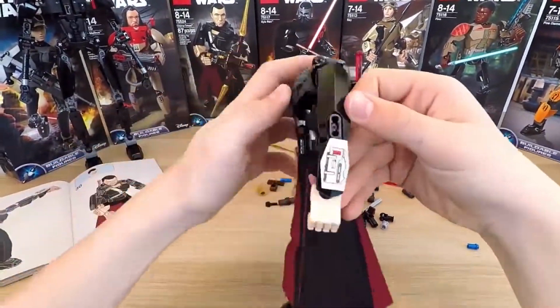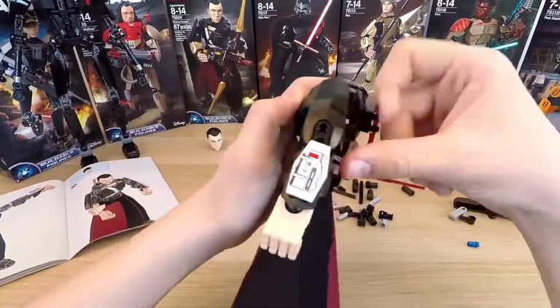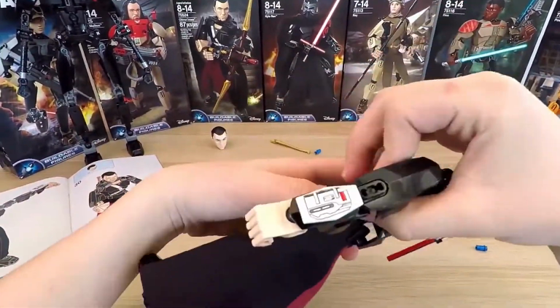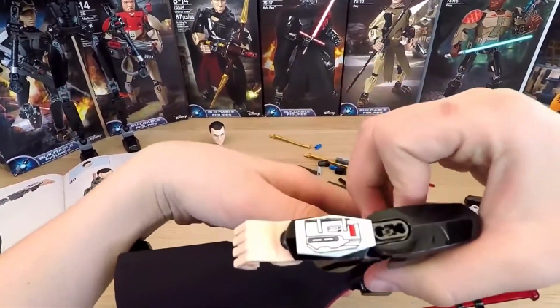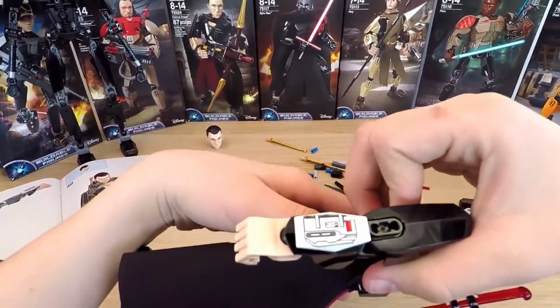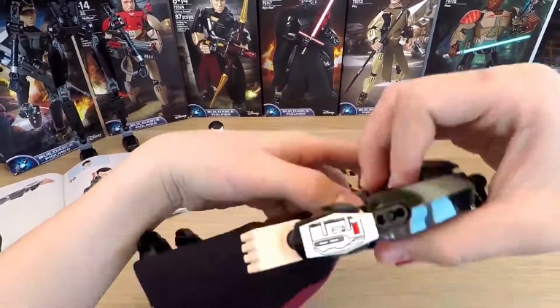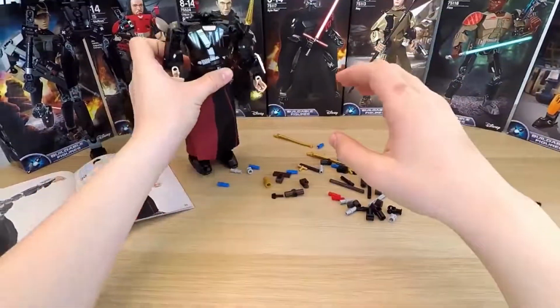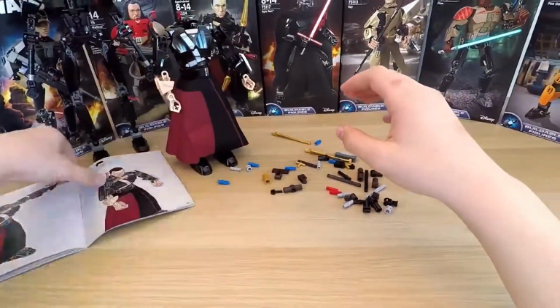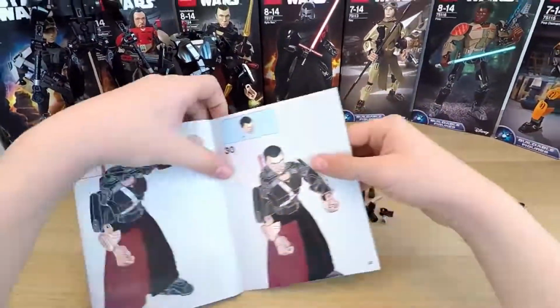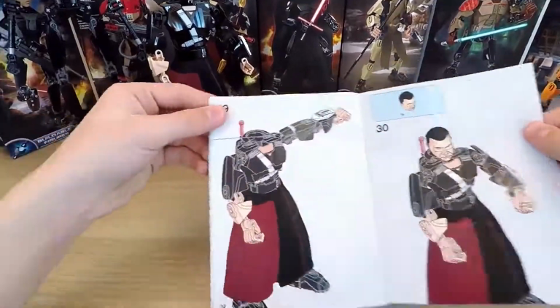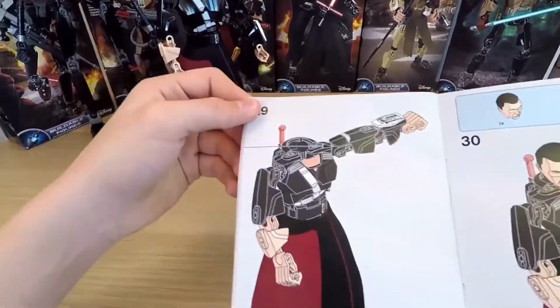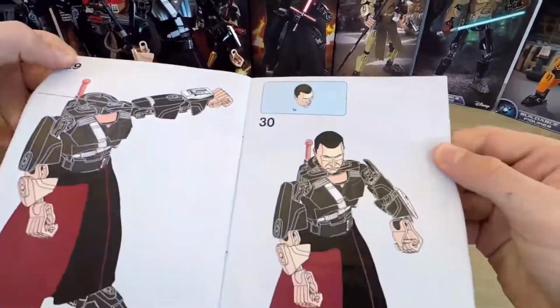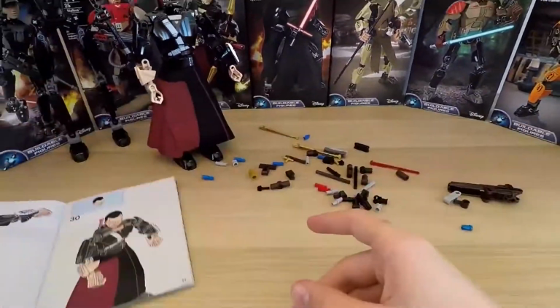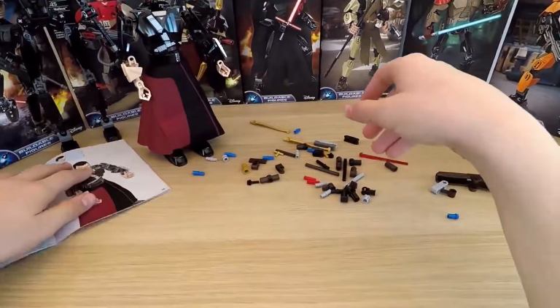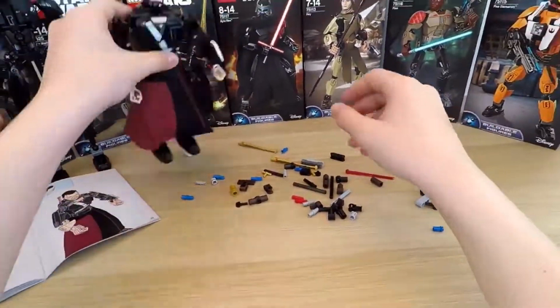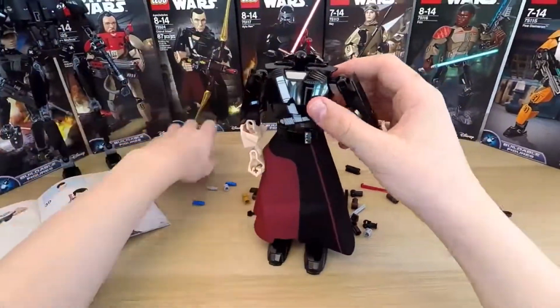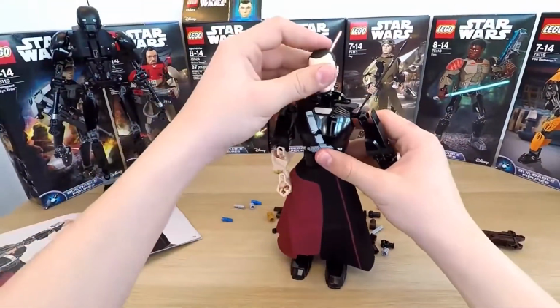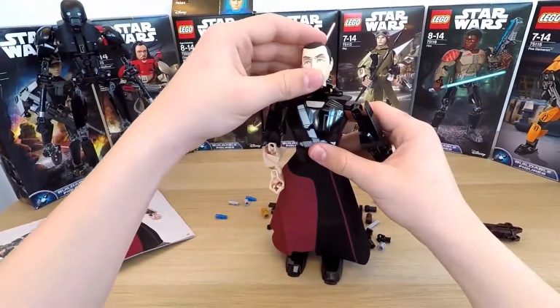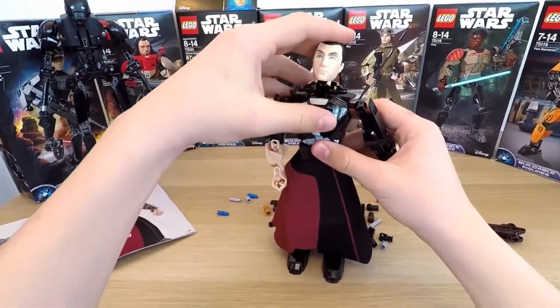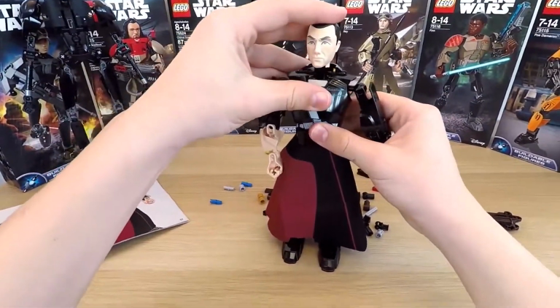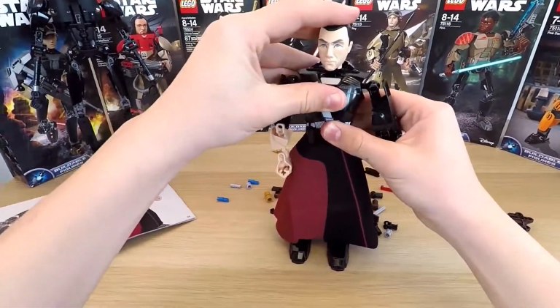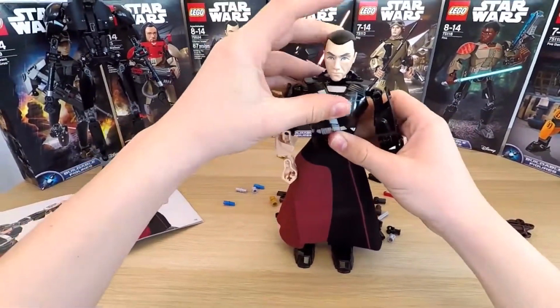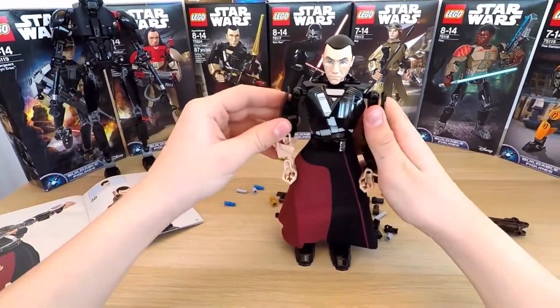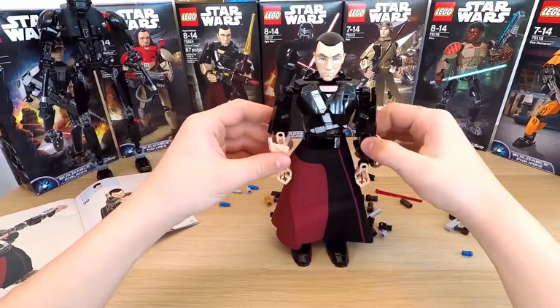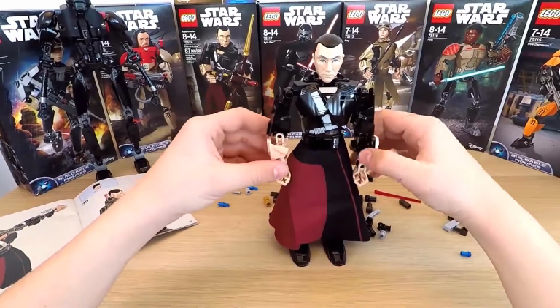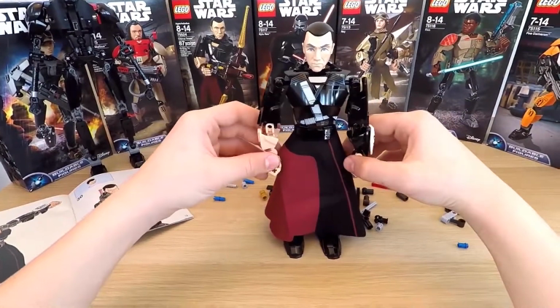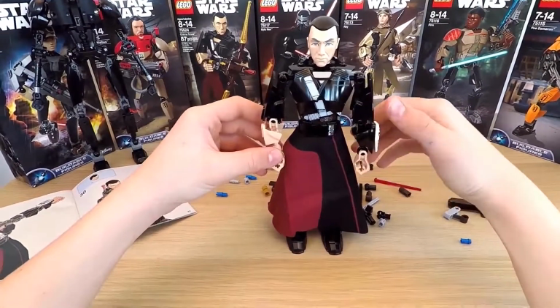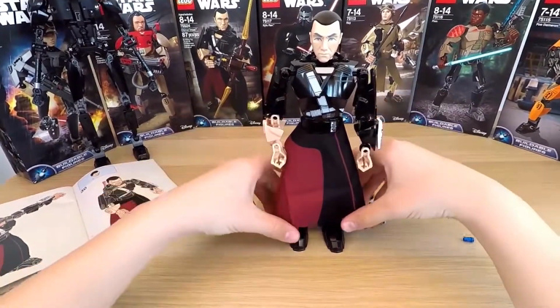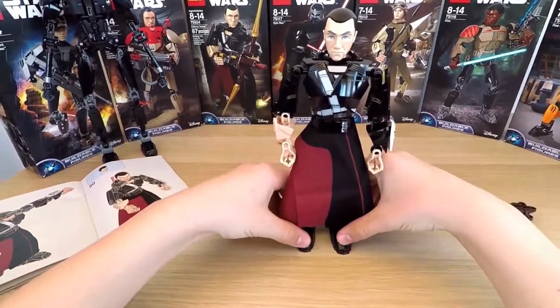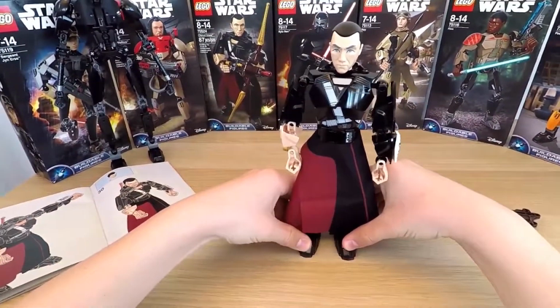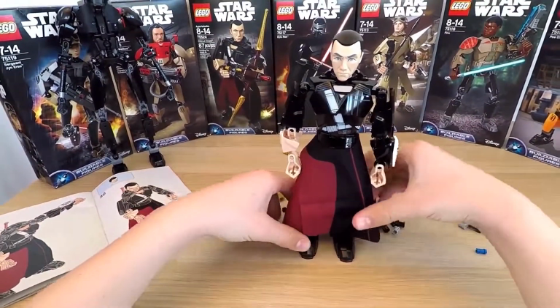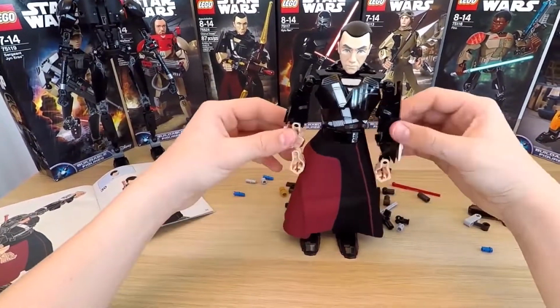His hands are ready, and now the most important part — the head! Our hero is ready. I was going to say he looks nice, but he looks tough.